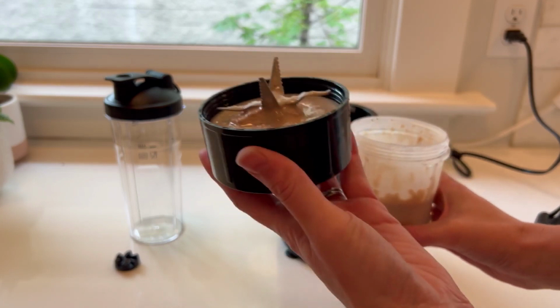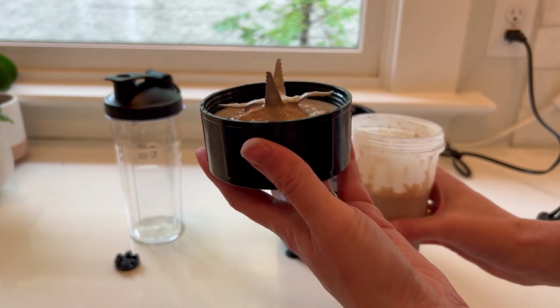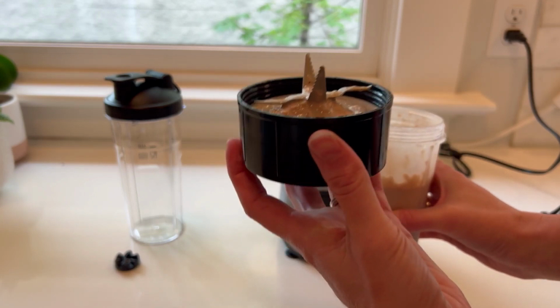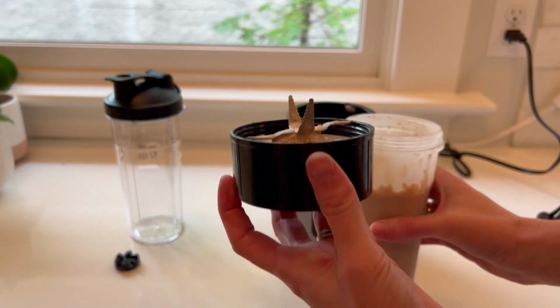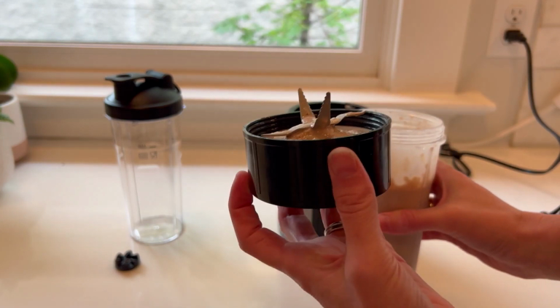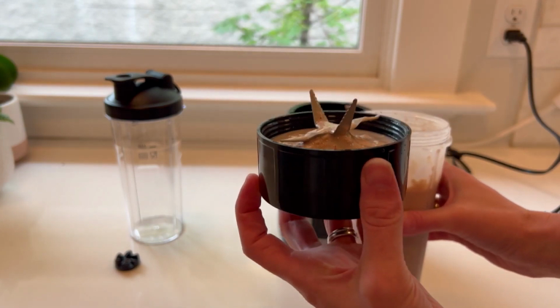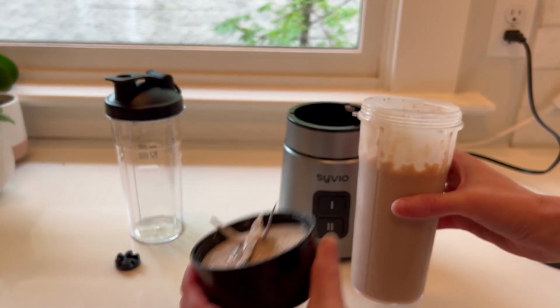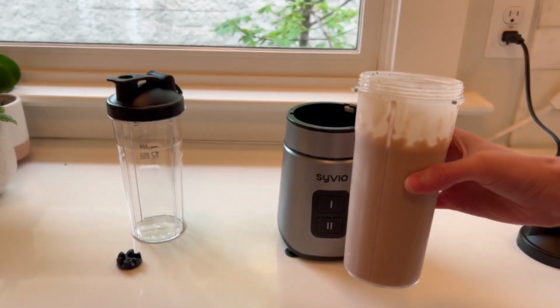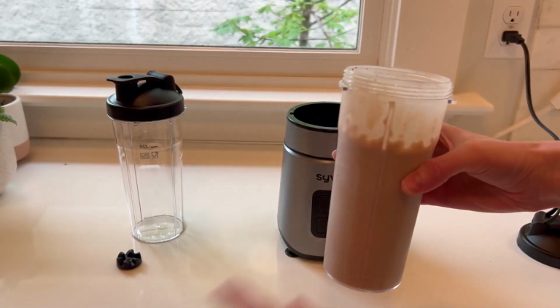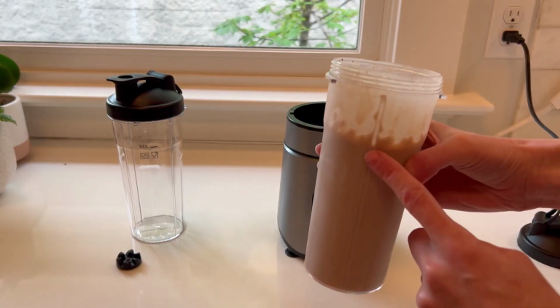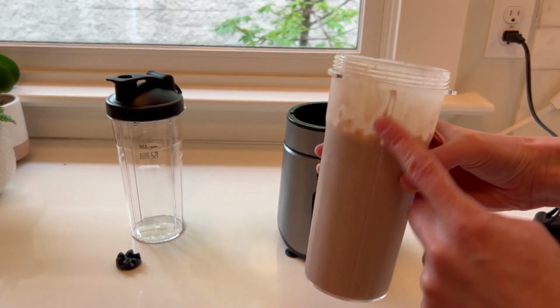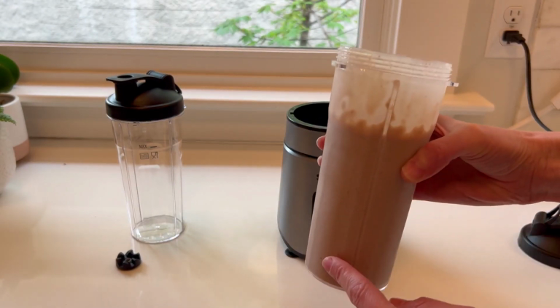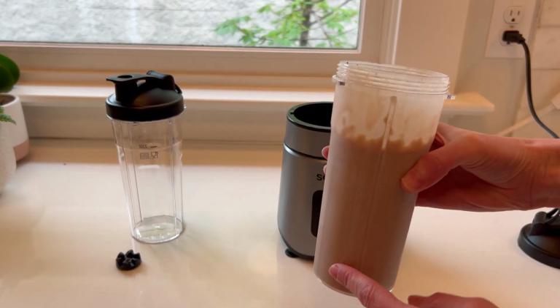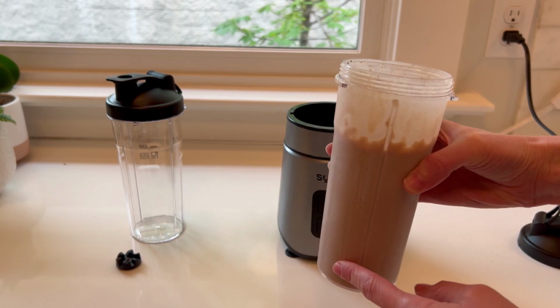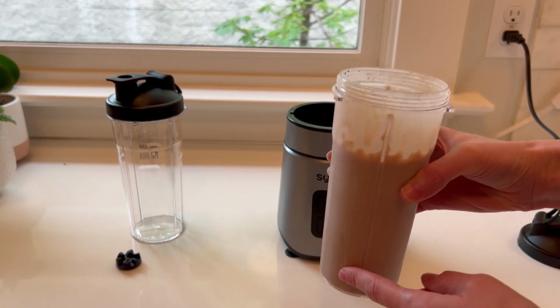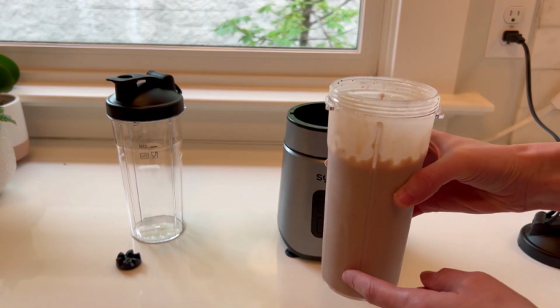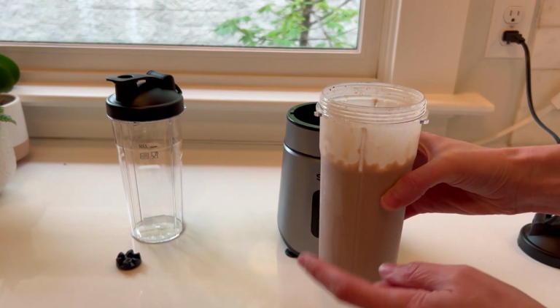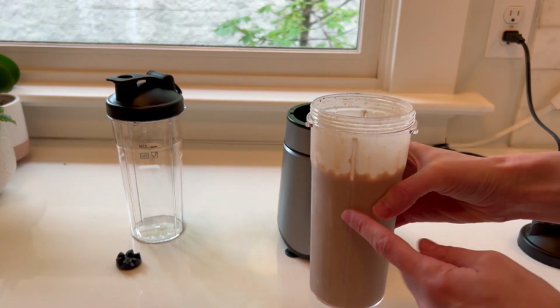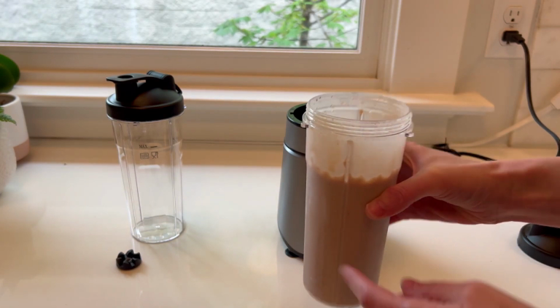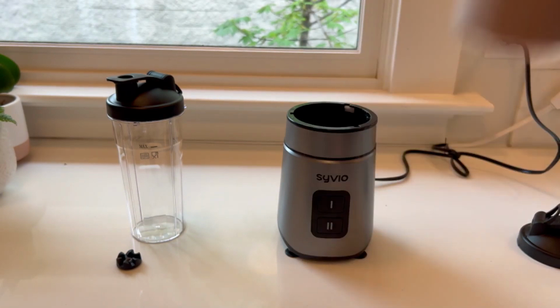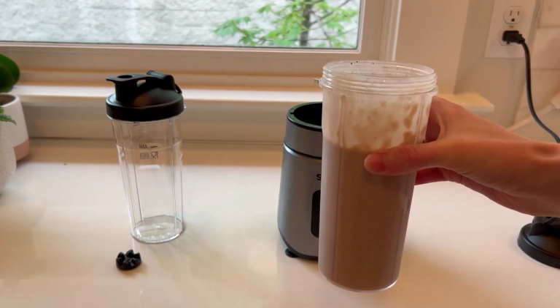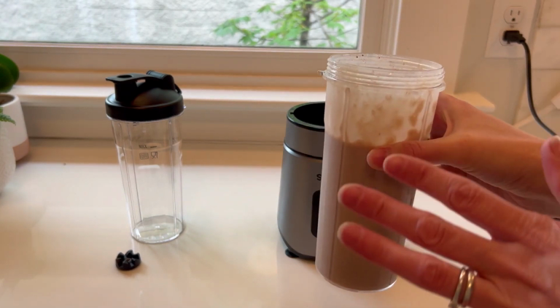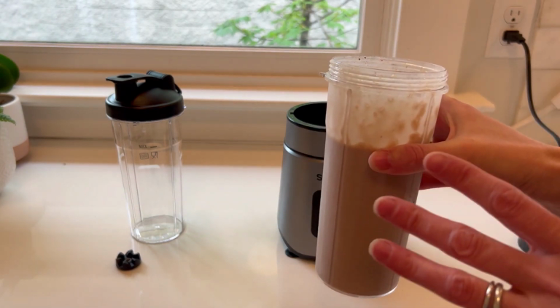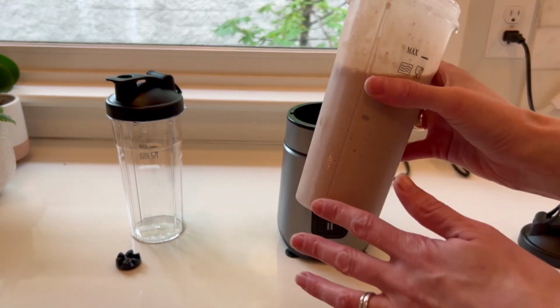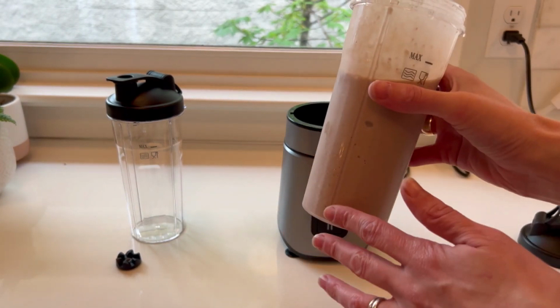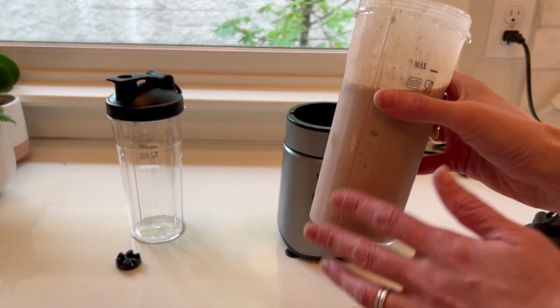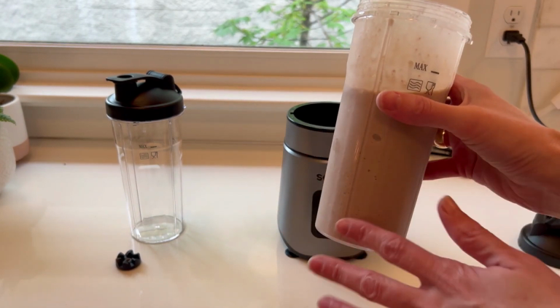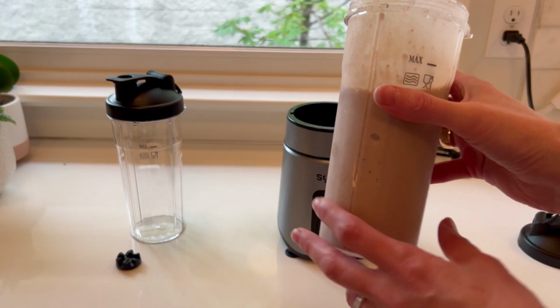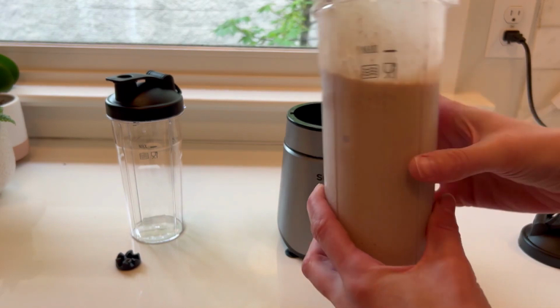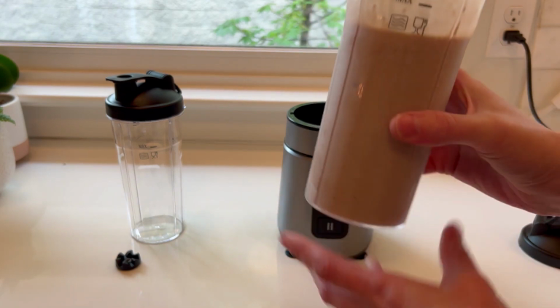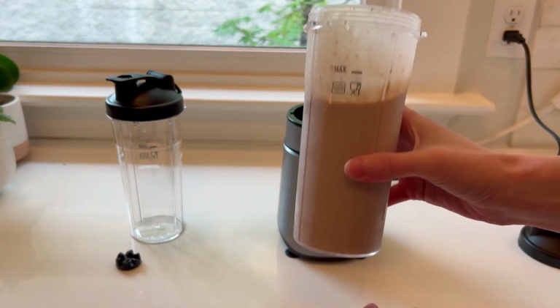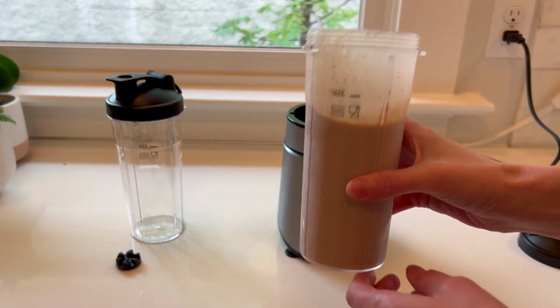Now this is all I have to clean — just this one top, very easy to rinse off right now. And my smoothie is already ready to go in this cup. I'm going to give it a taste. It's perfect. Super fast and exceptionally convenient — this is great.